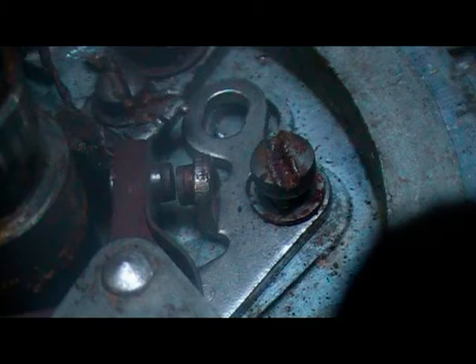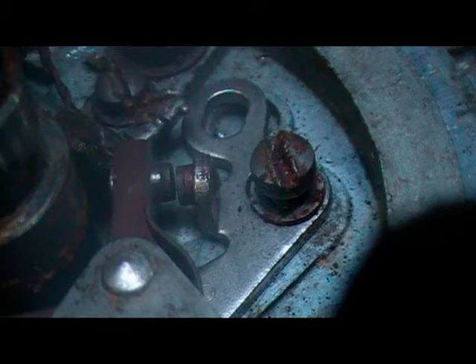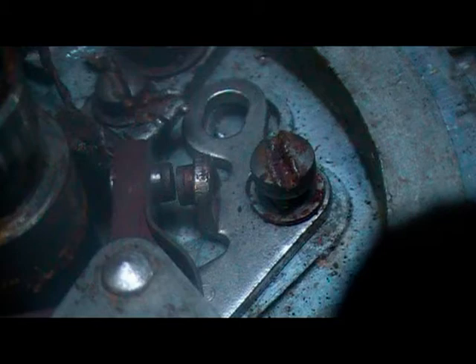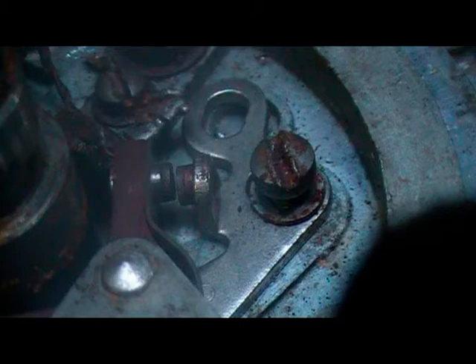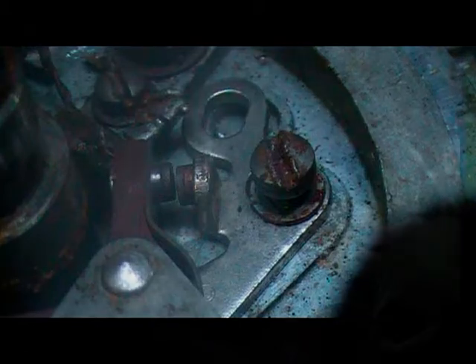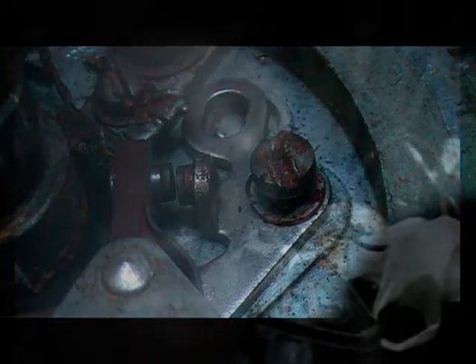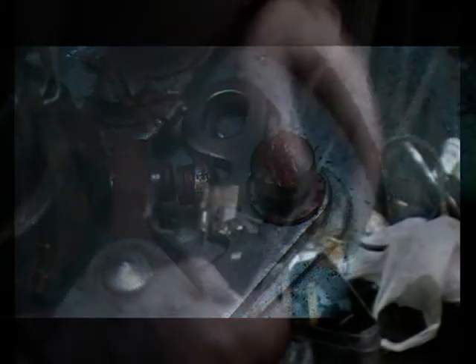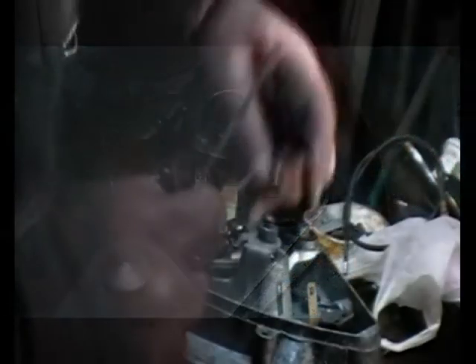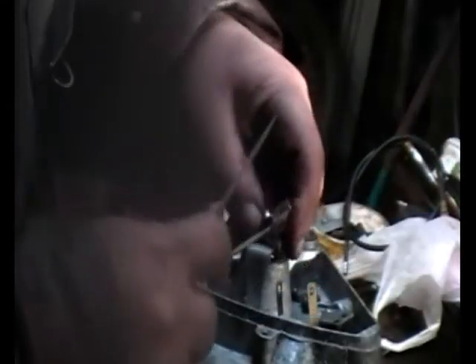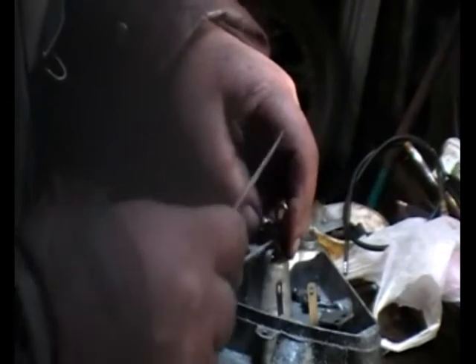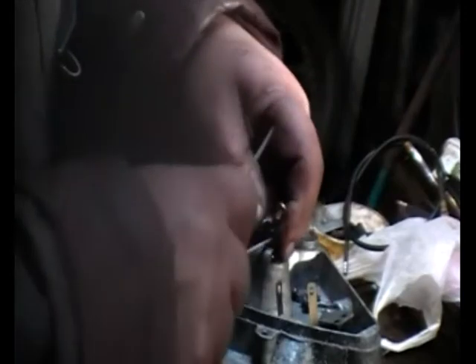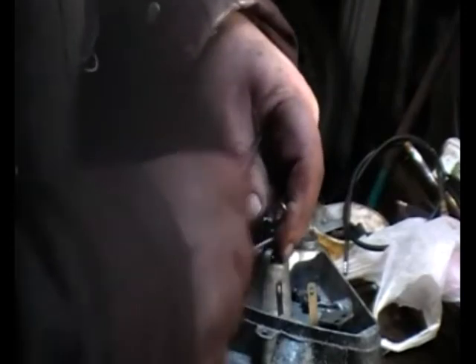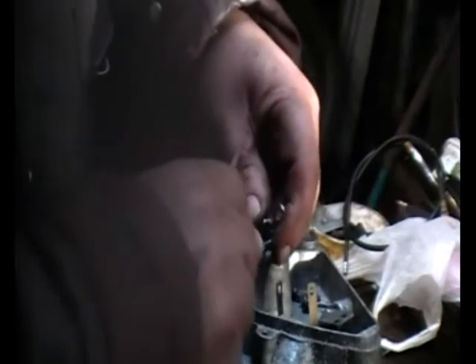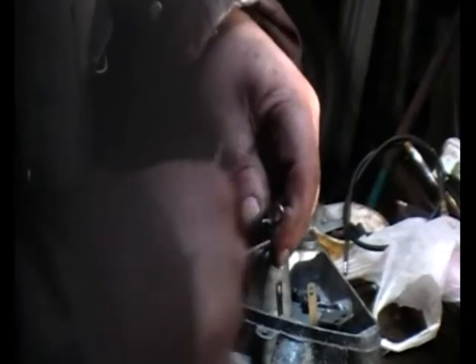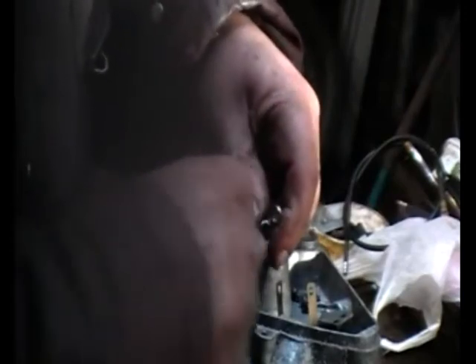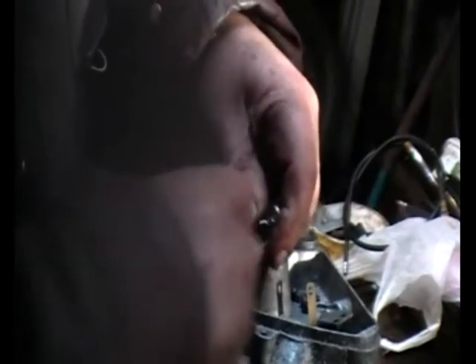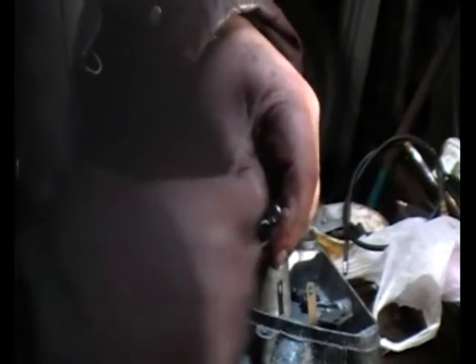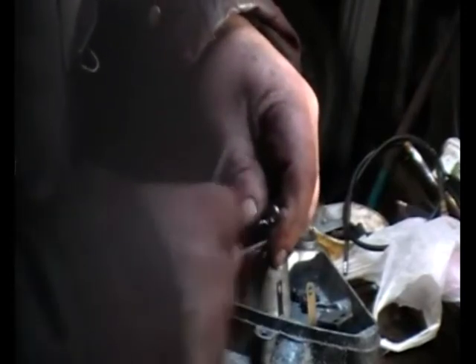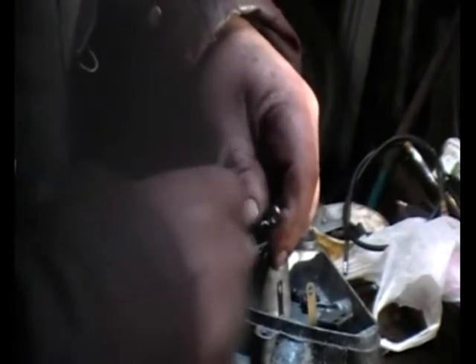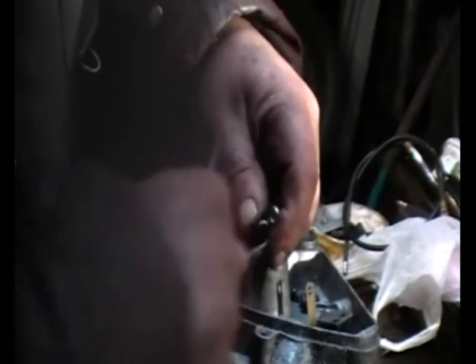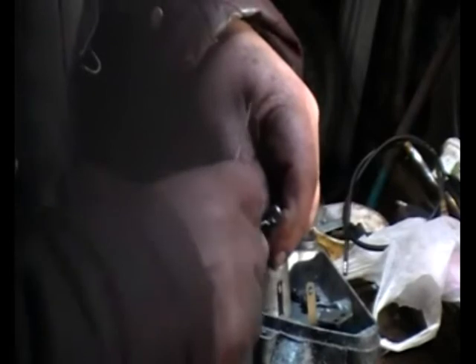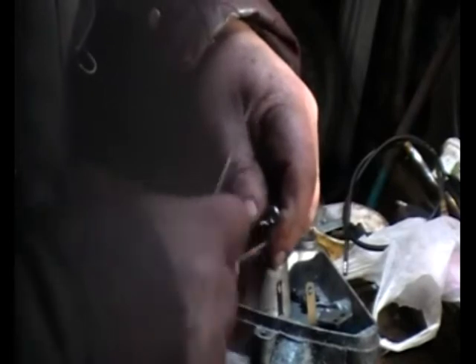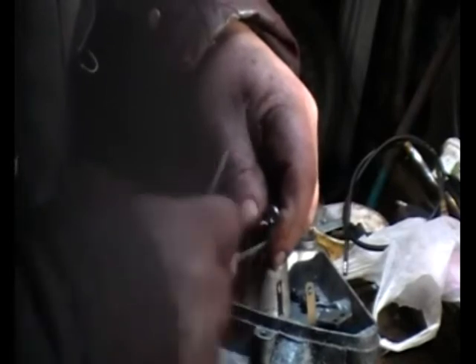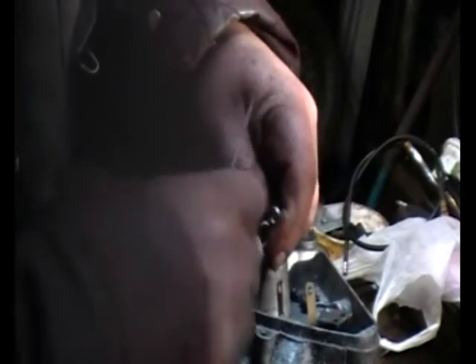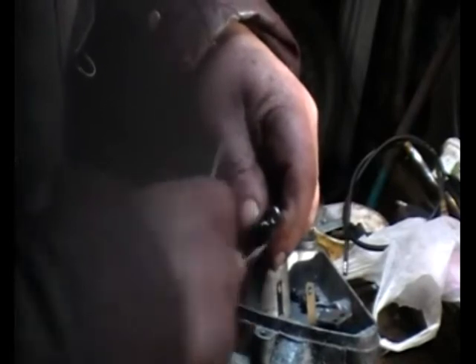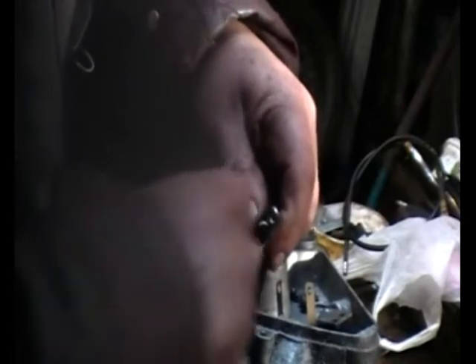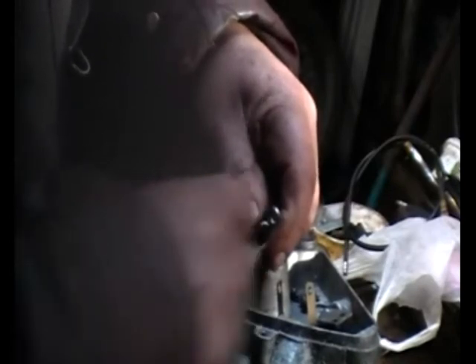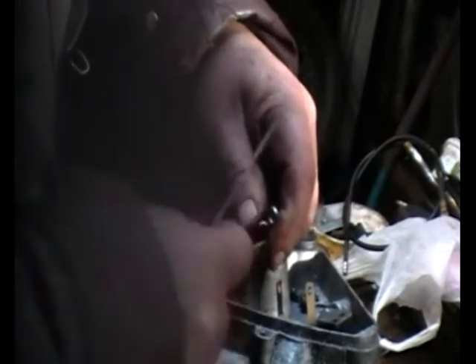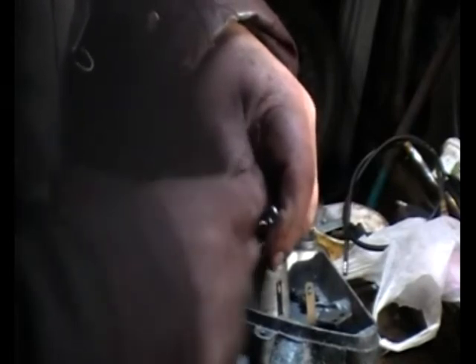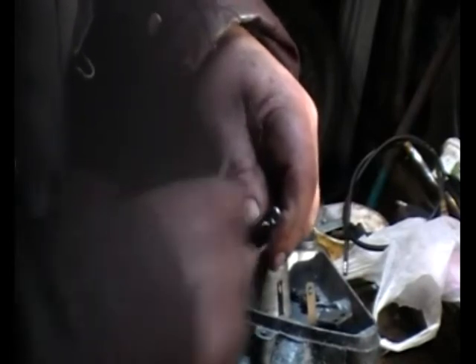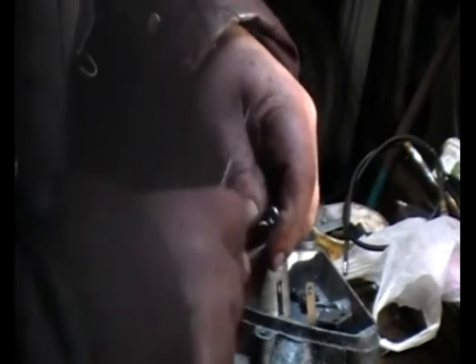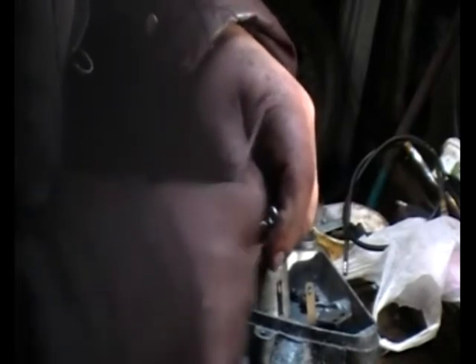You can see there's still a gap even though the points should be closed at this position on the crankshaft. So I use a little needle file just to elongate the slot, and hopefully then the points will be closed in the correct position.